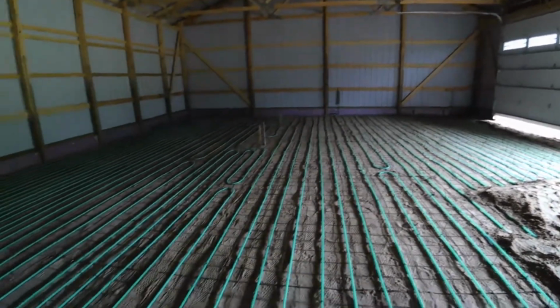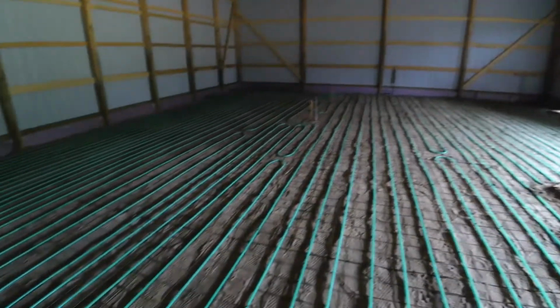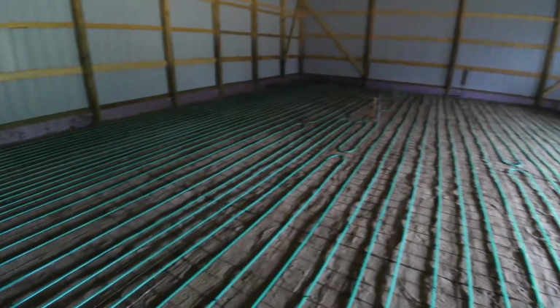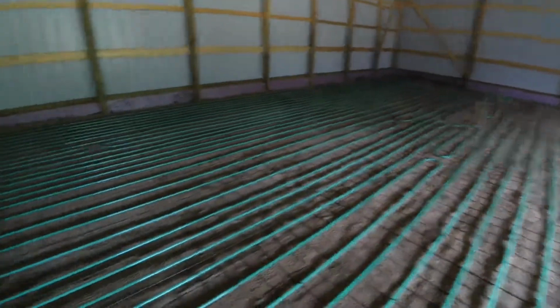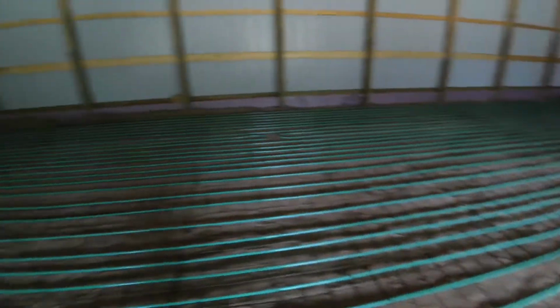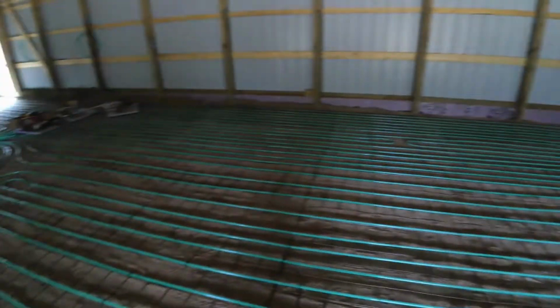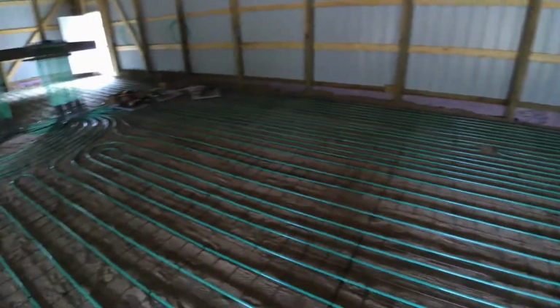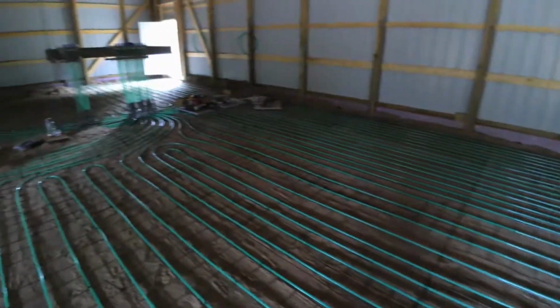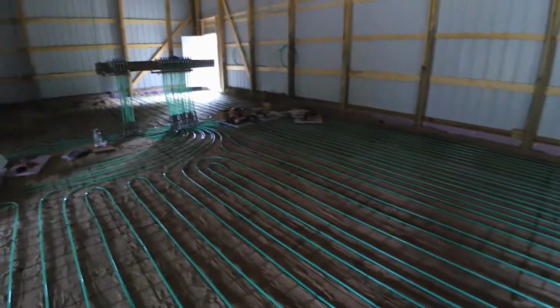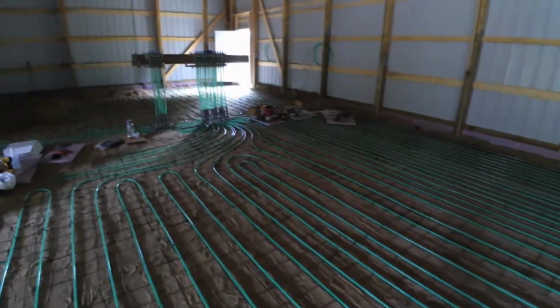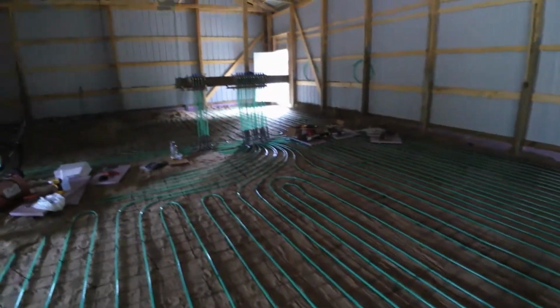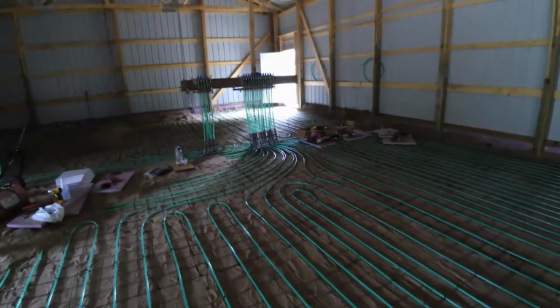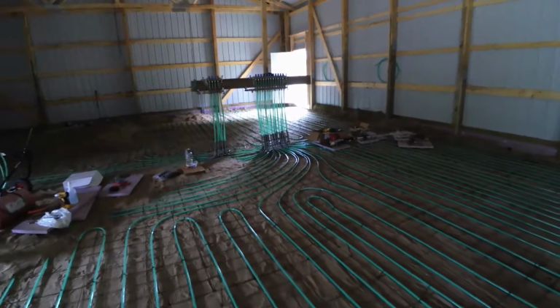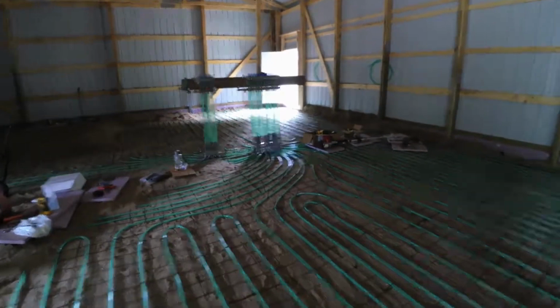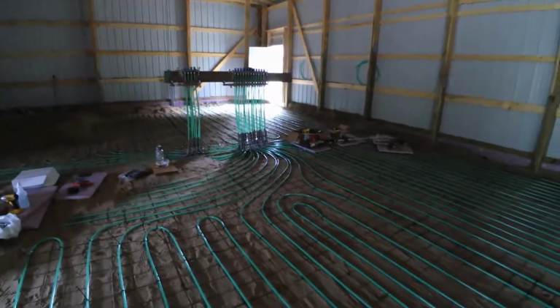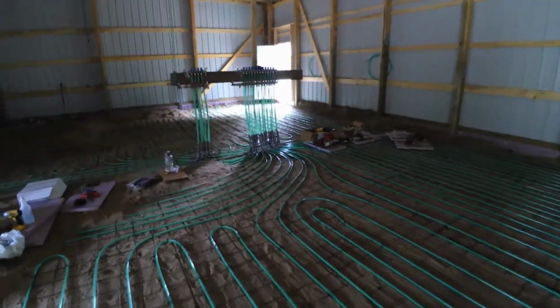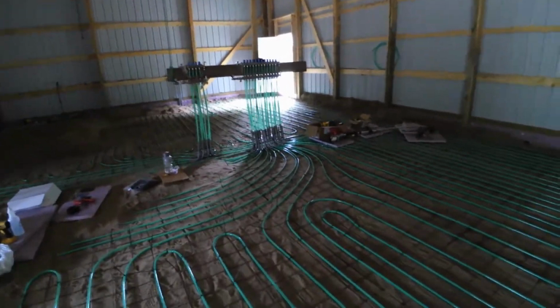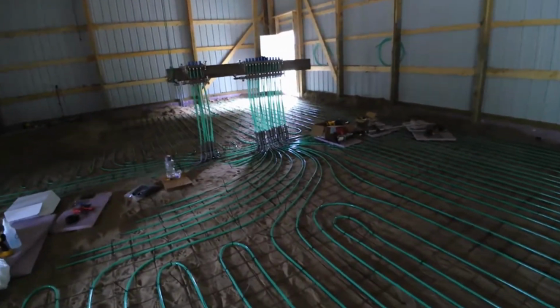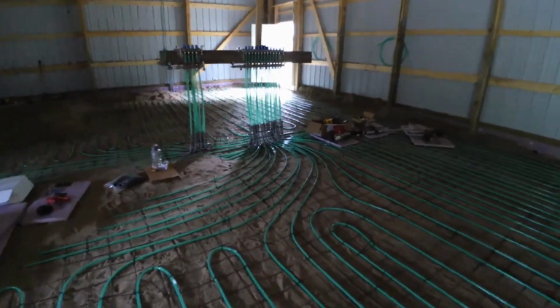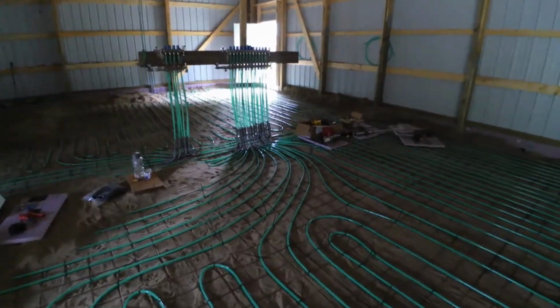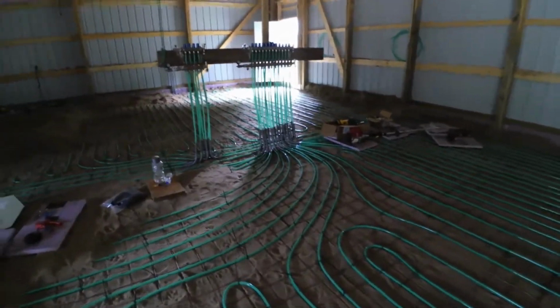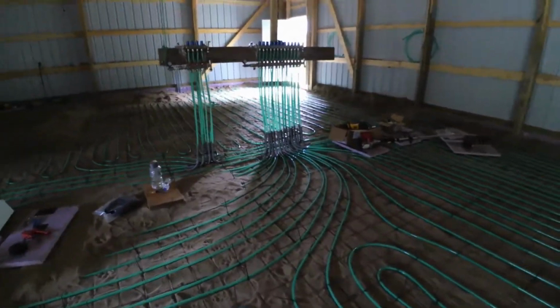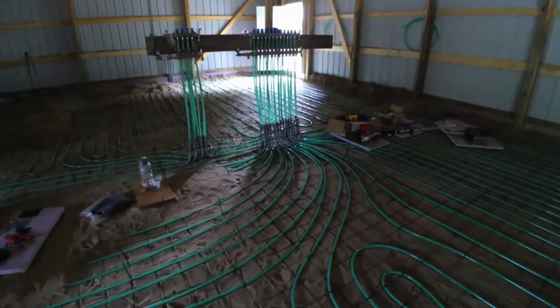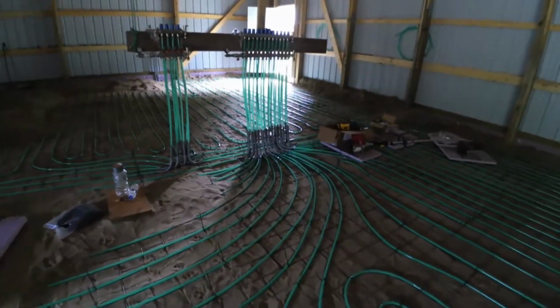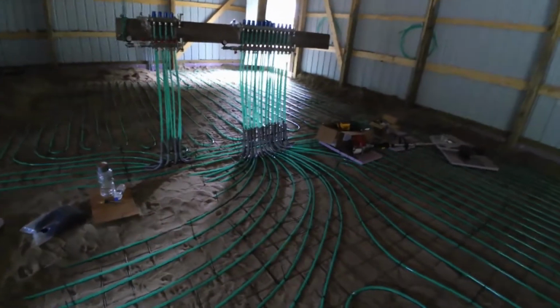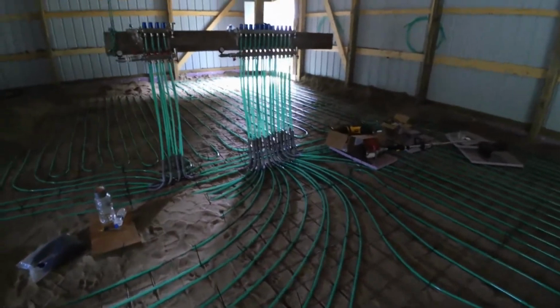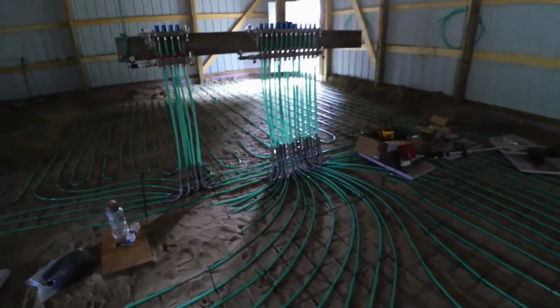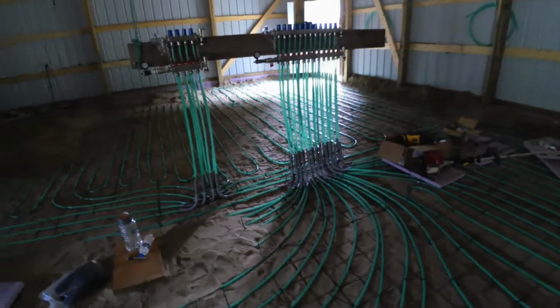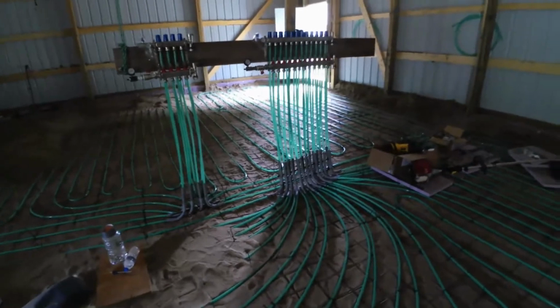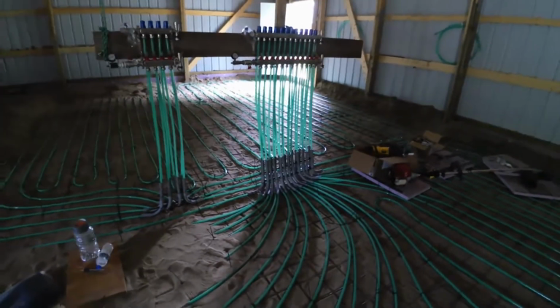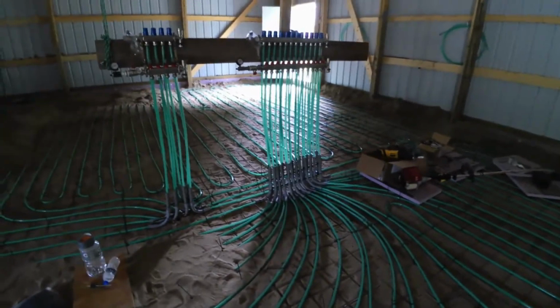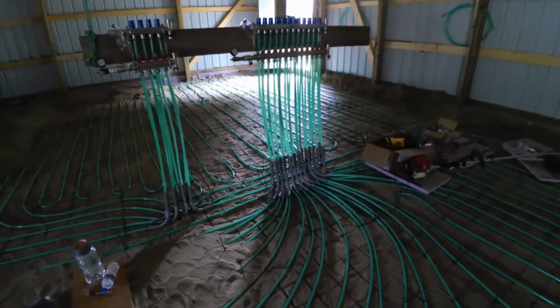So, 3/4-inch conduit — electrical conduit — will fit the half-inch tube. I was getting the 1-inch, but then I tried 3/4-inch and that works.